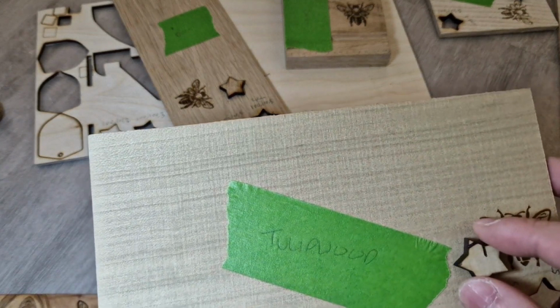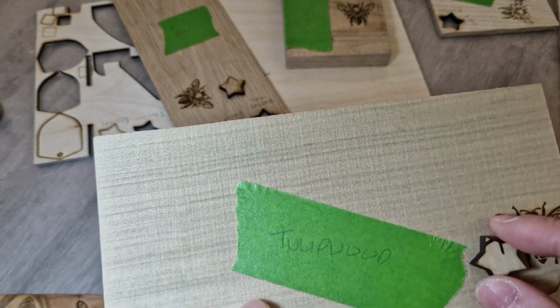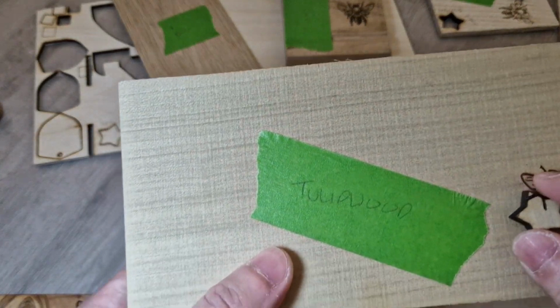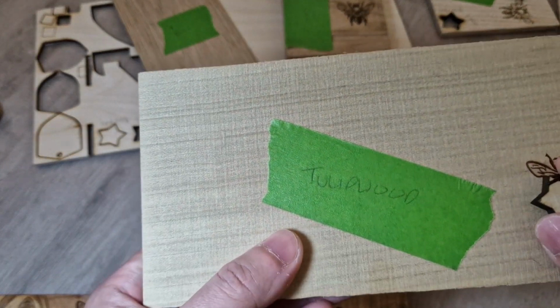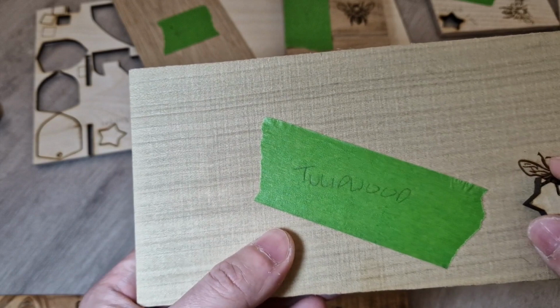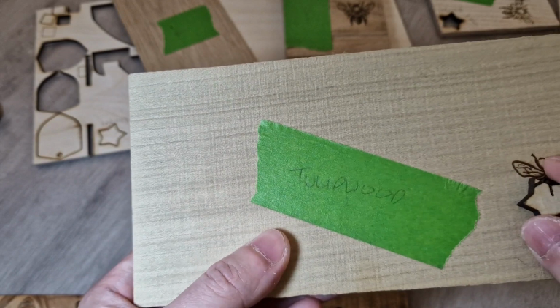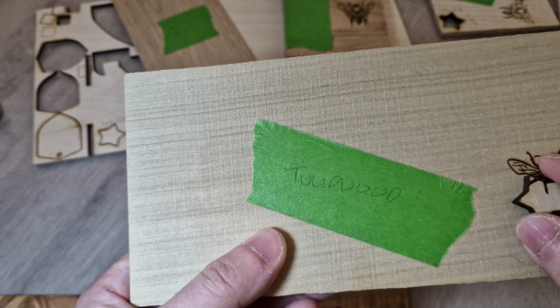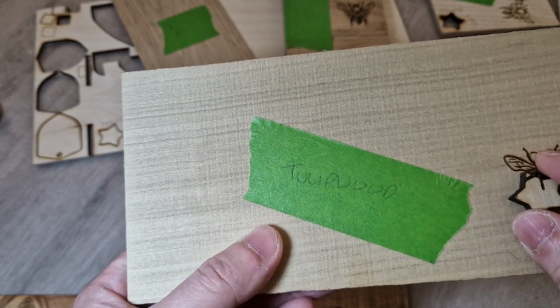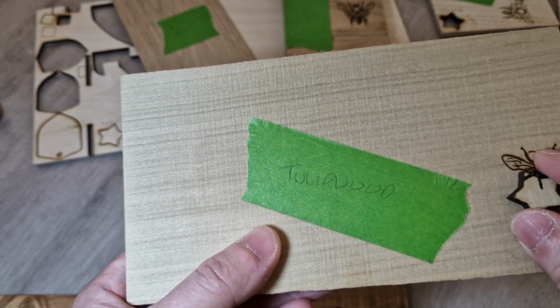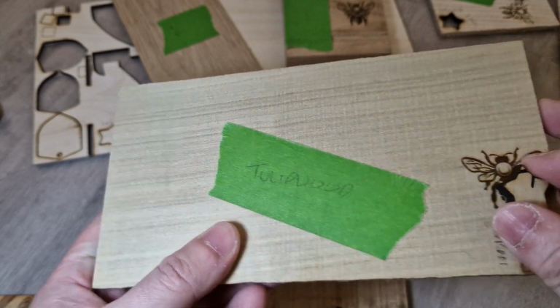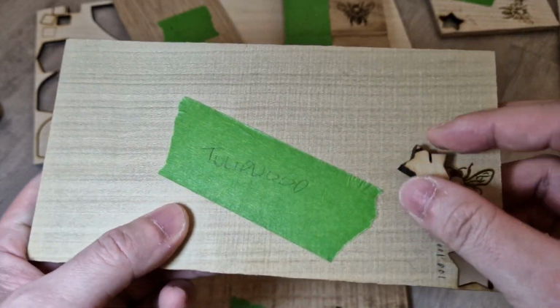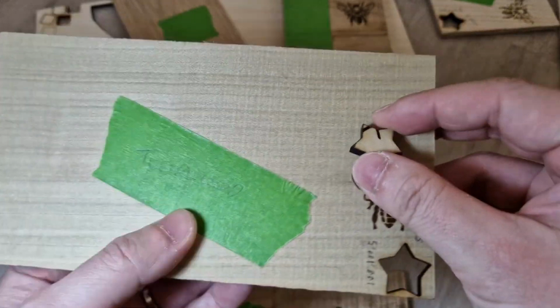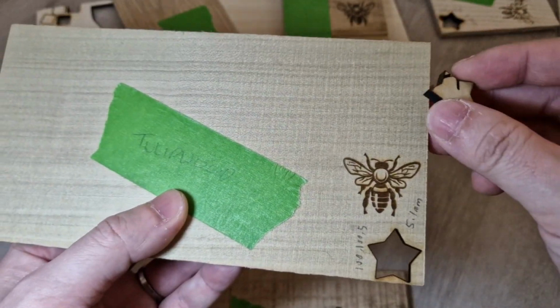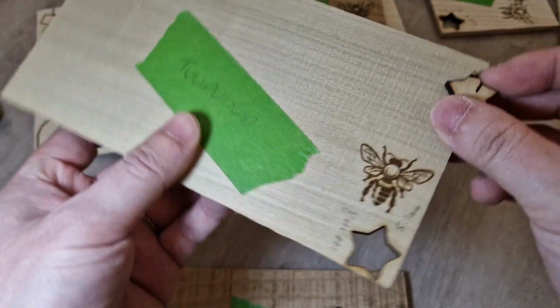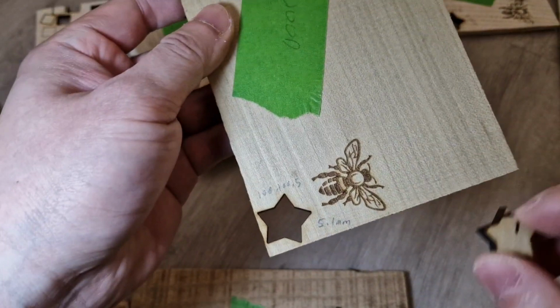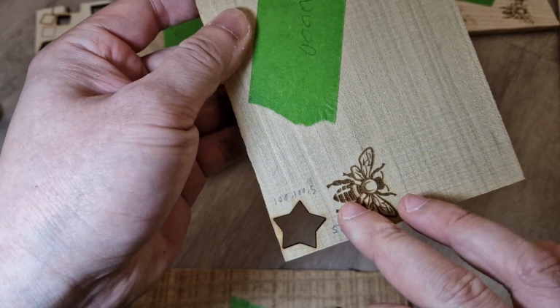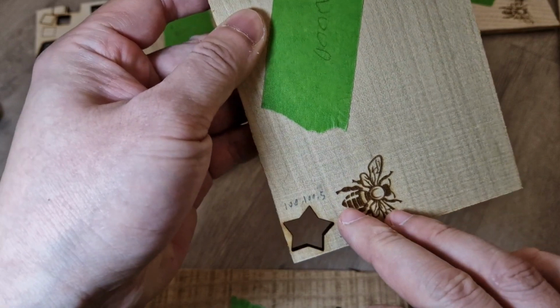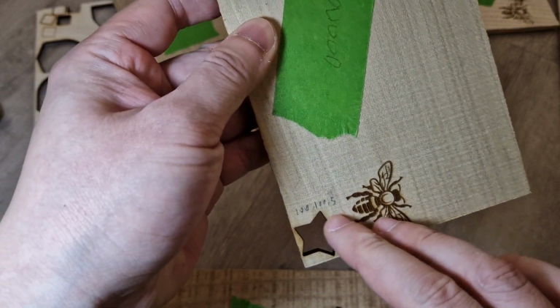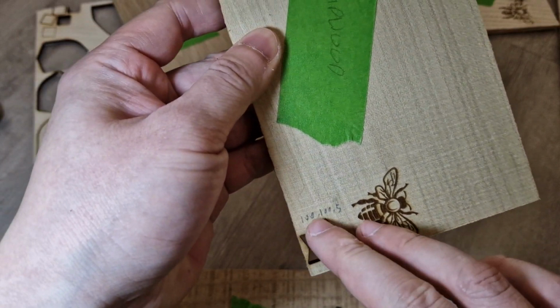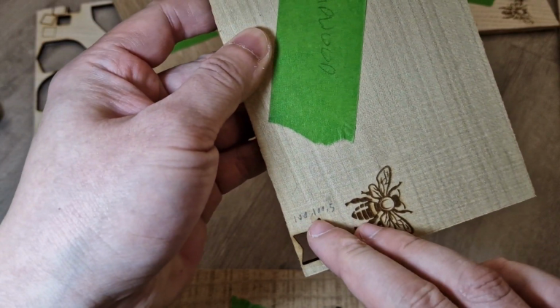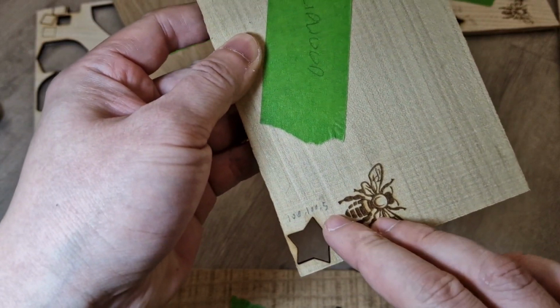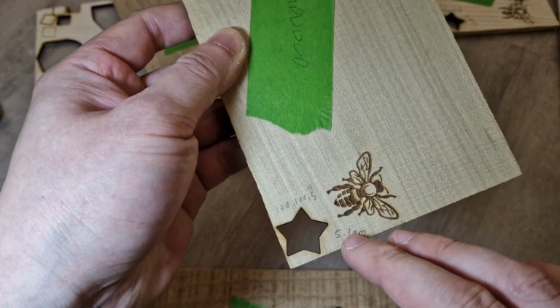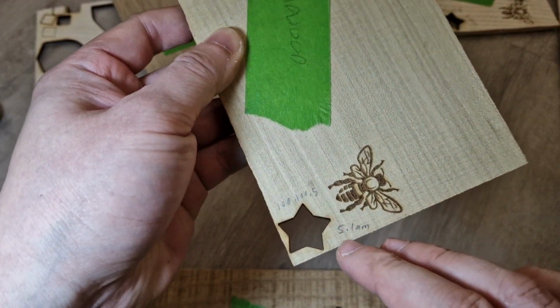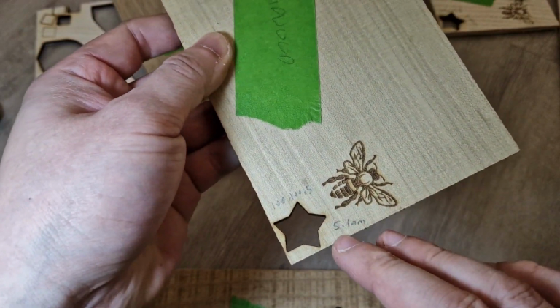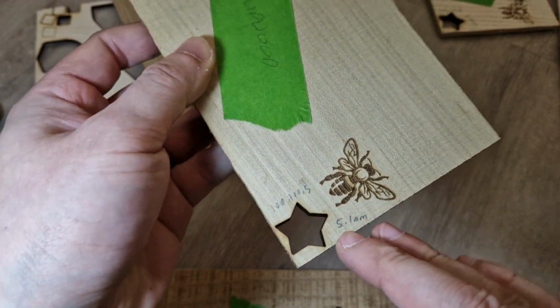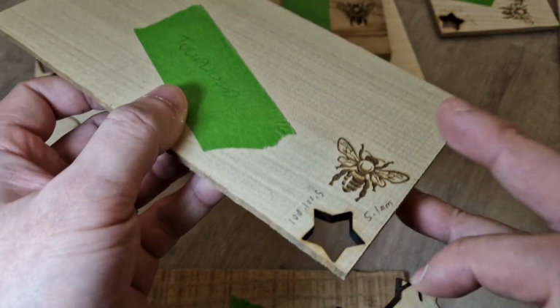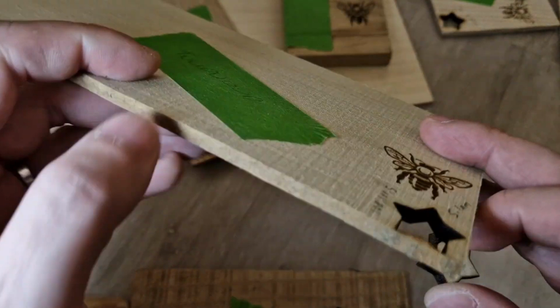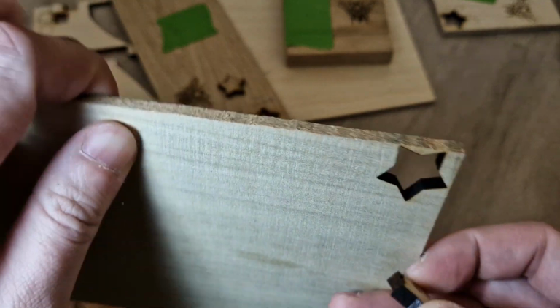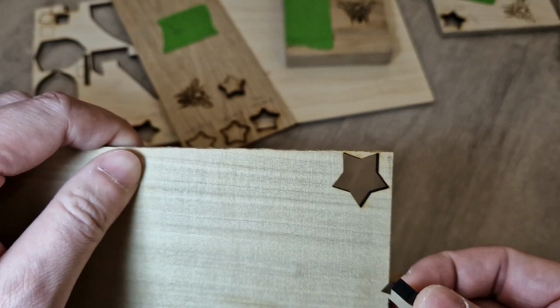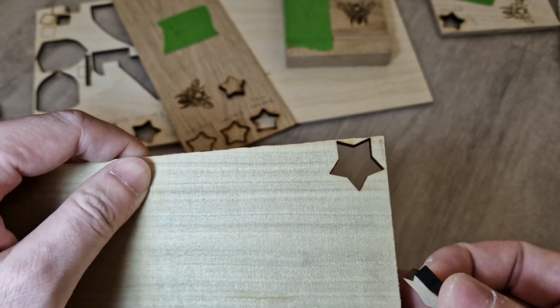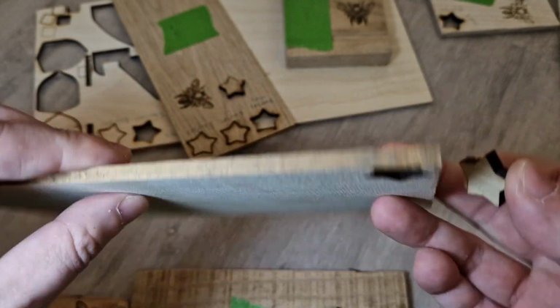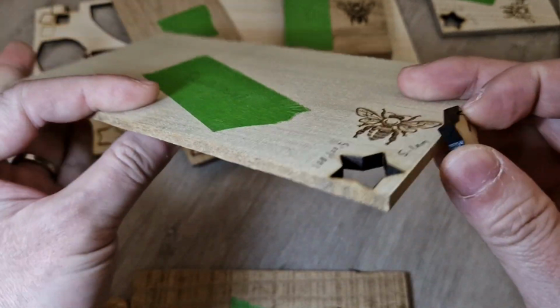Next we have tulip wood. This one required 100% power, 100% depth, and five passes for a clean cut. It's 5.1 millimeters thick. So this was an easy job.